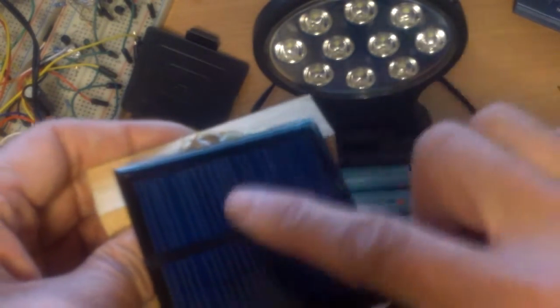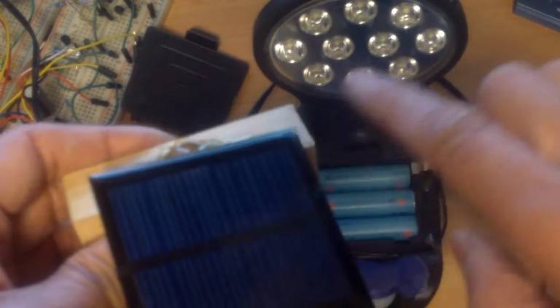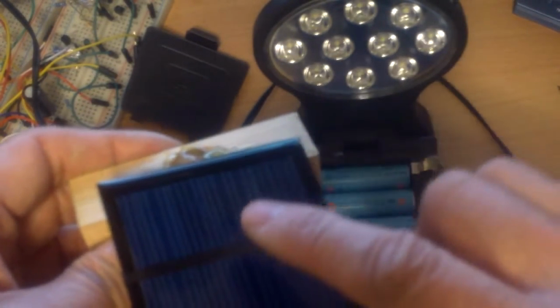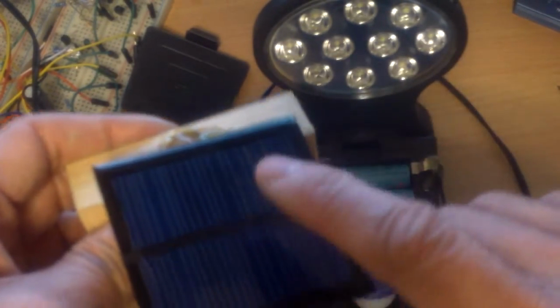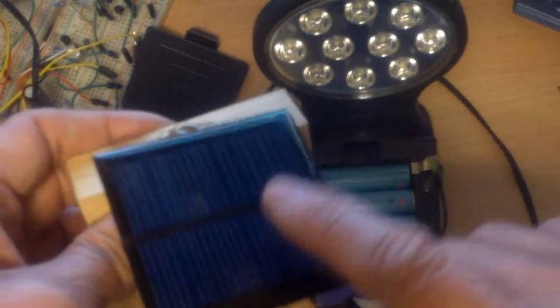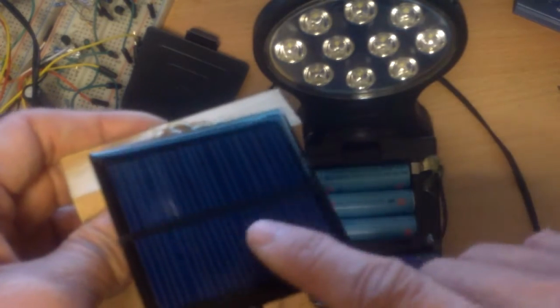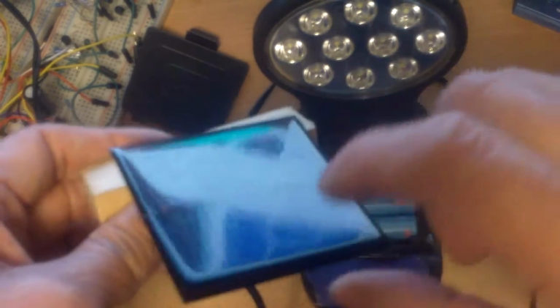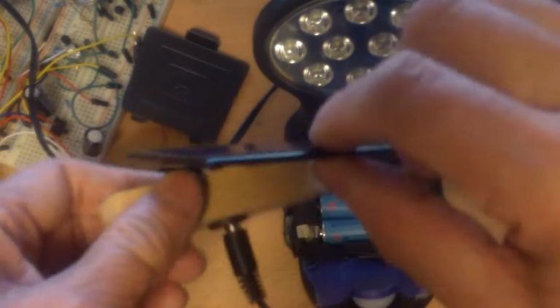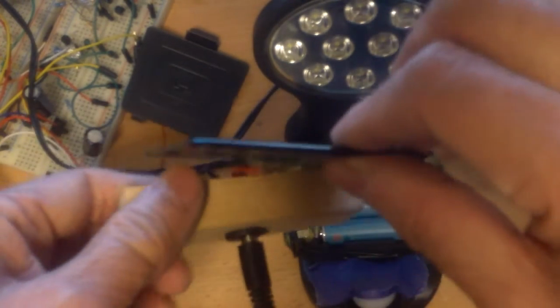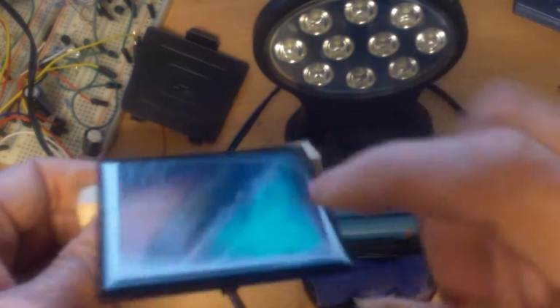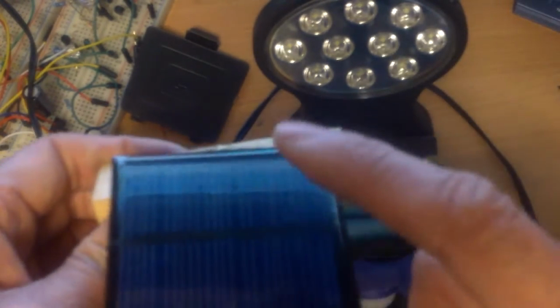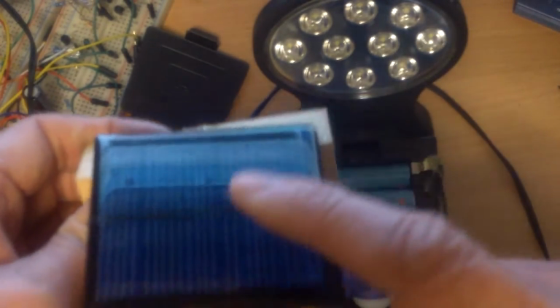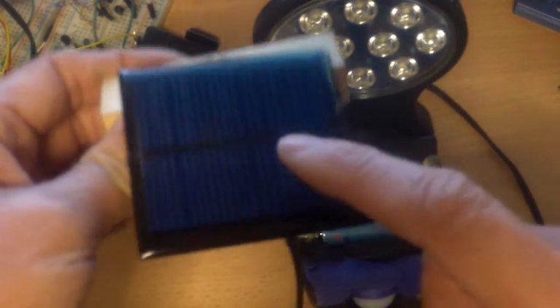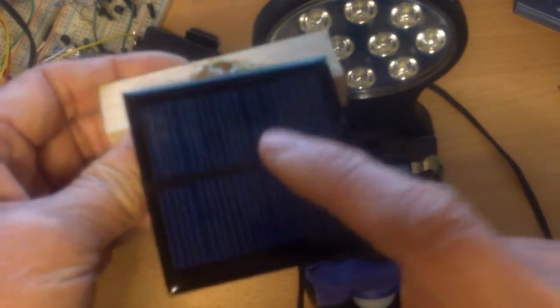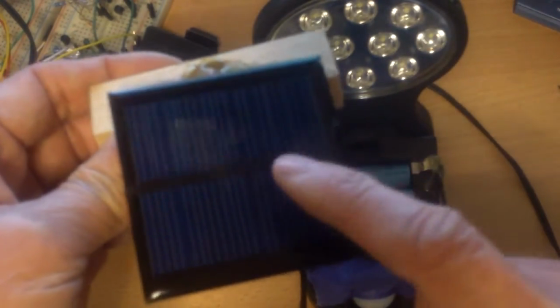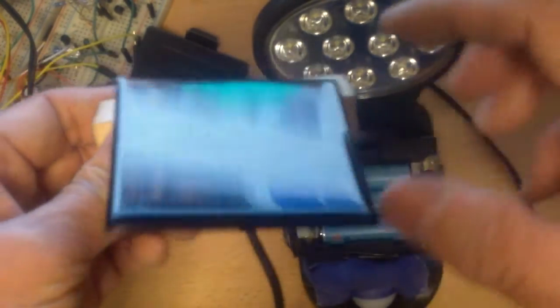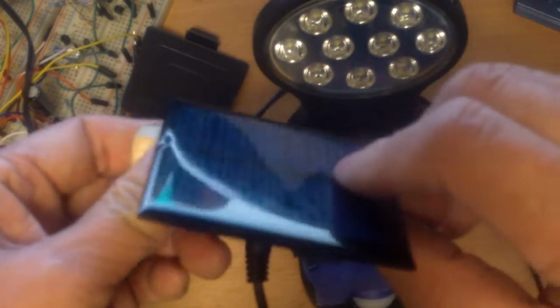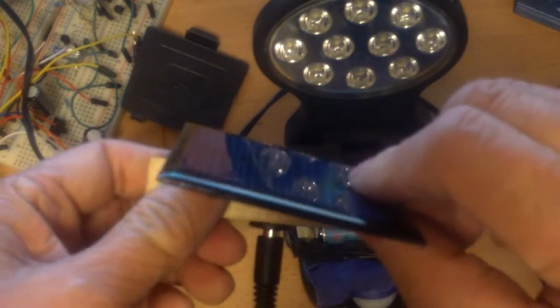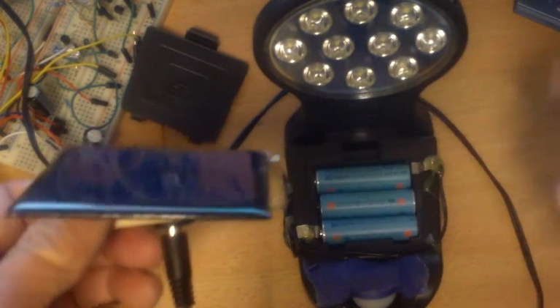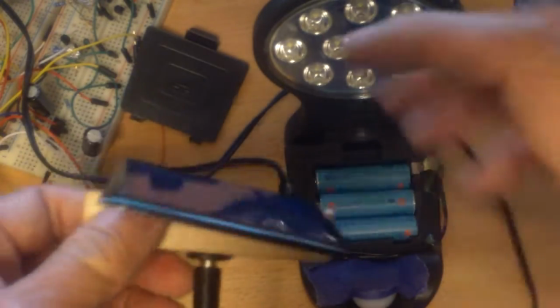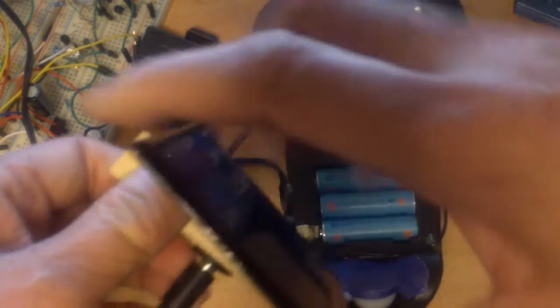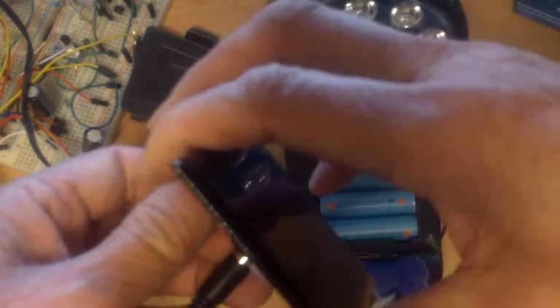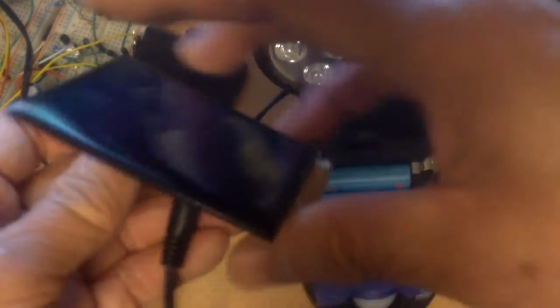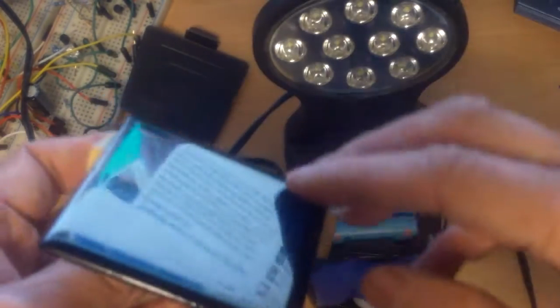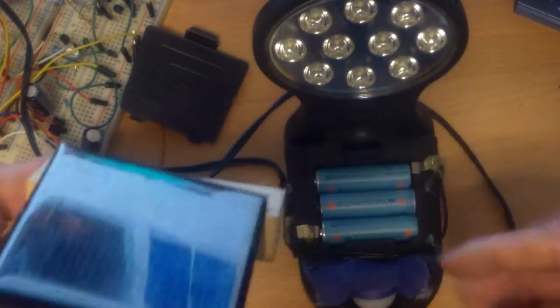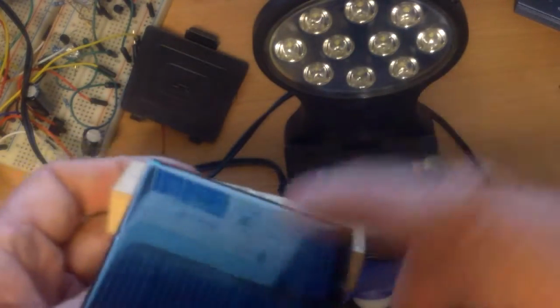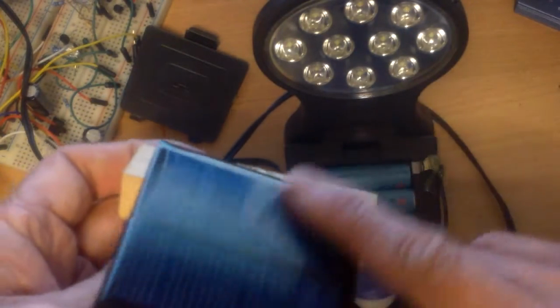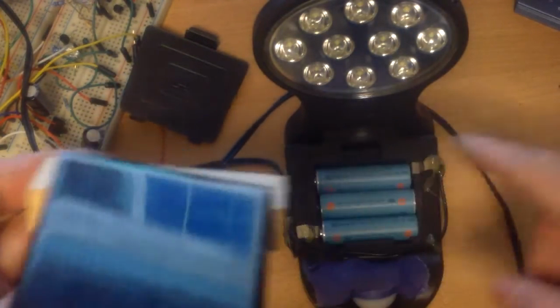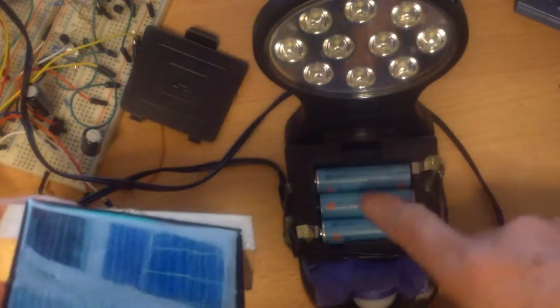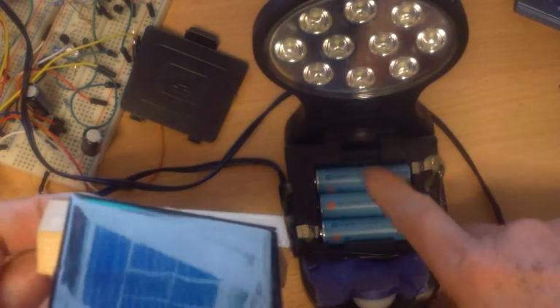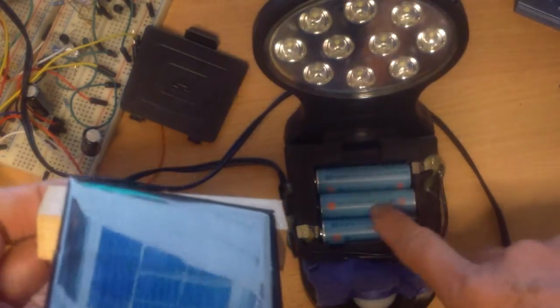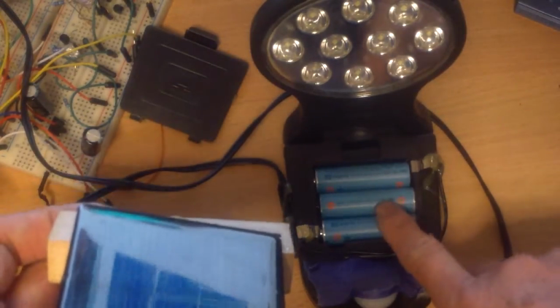This solar panel is only about 90 to 100 milliamps, so it puts out very little power, but it should be sufficient to give the batteries a boost.